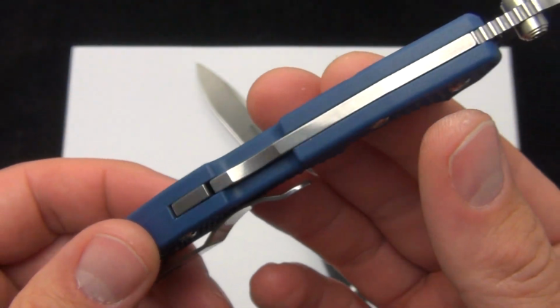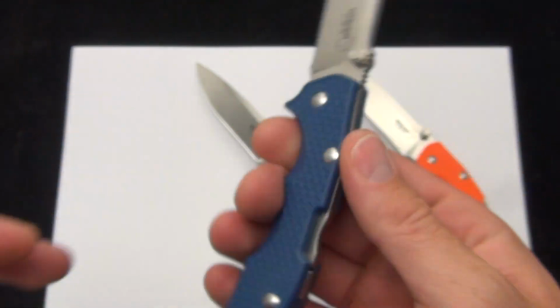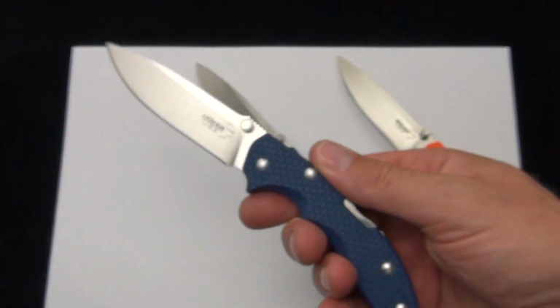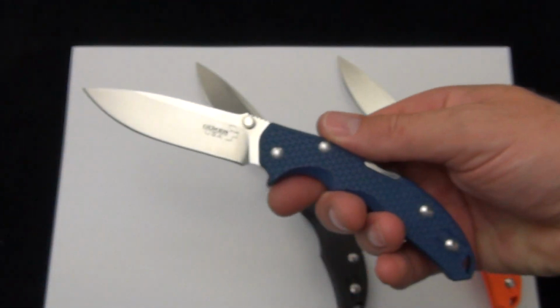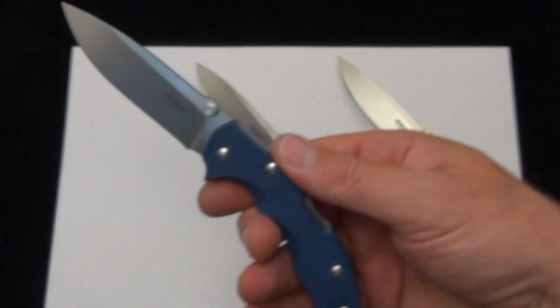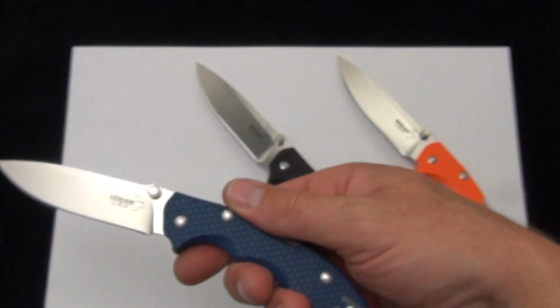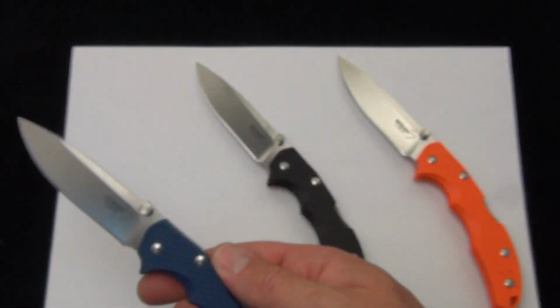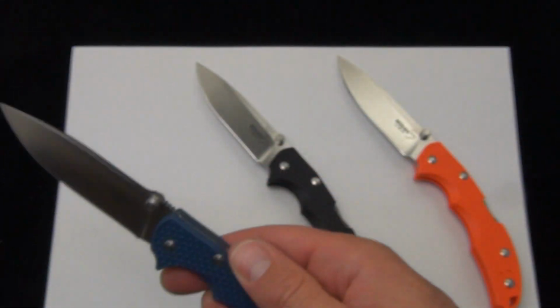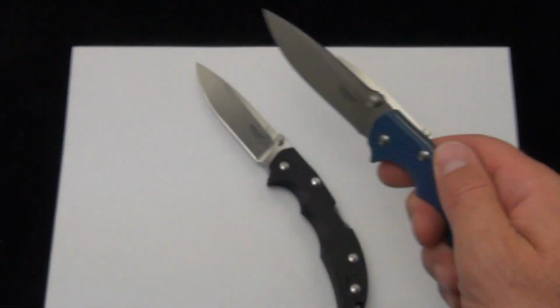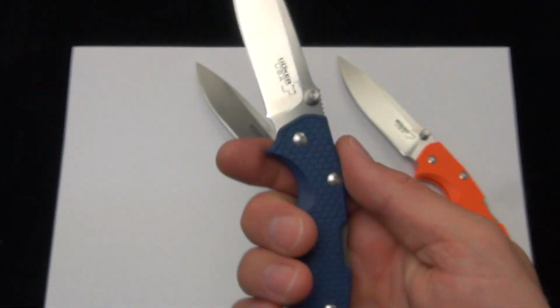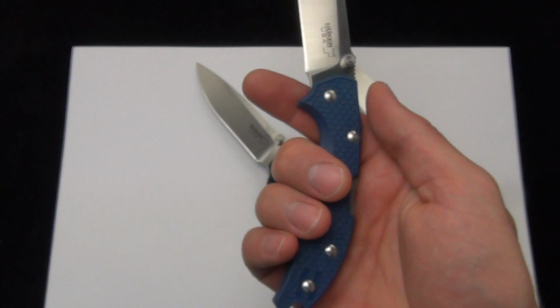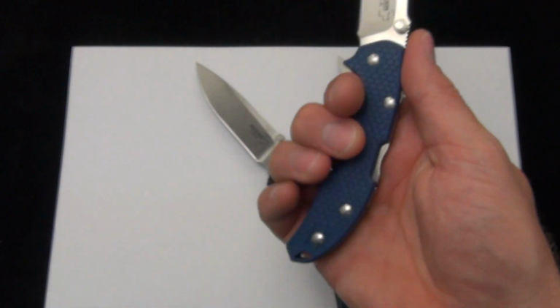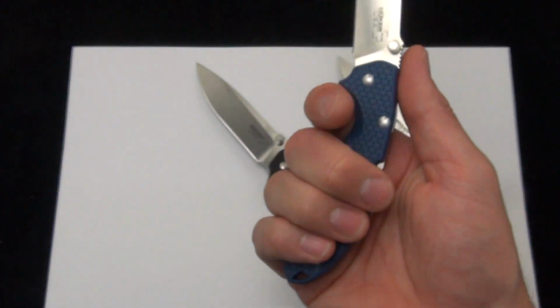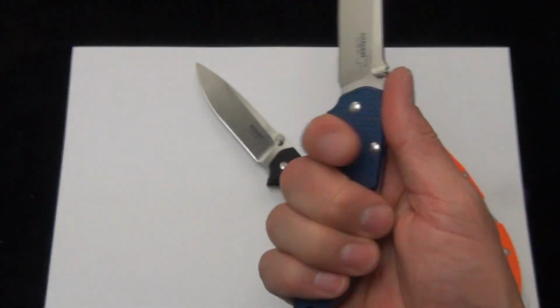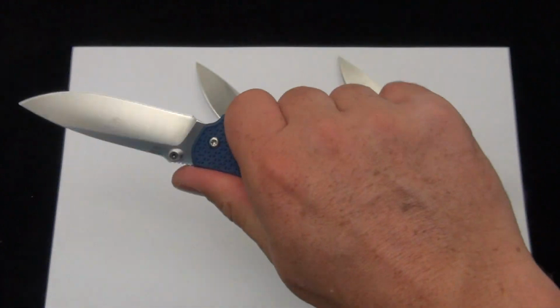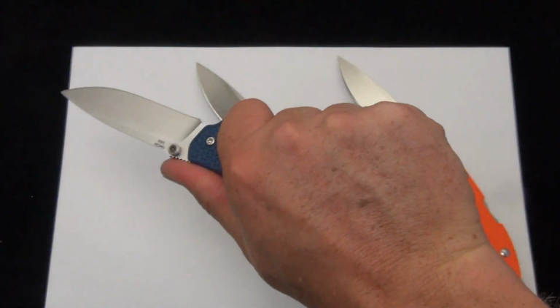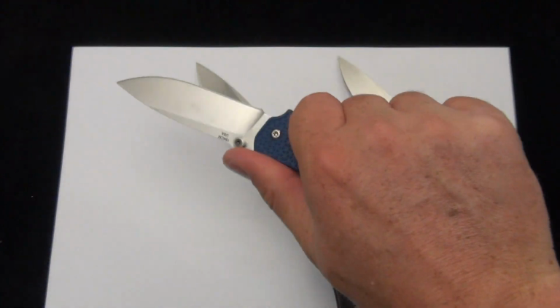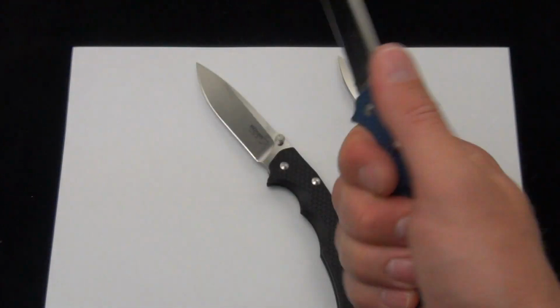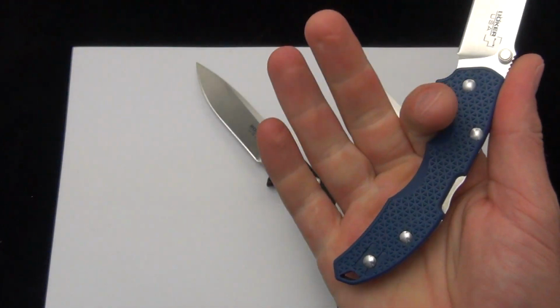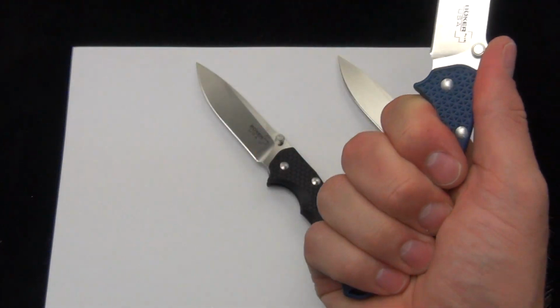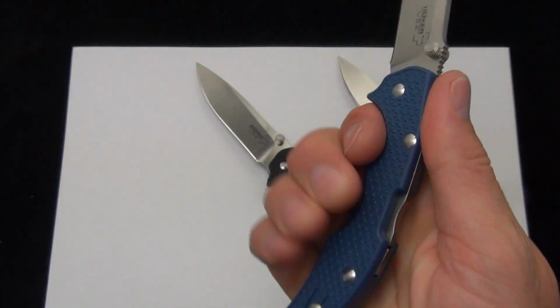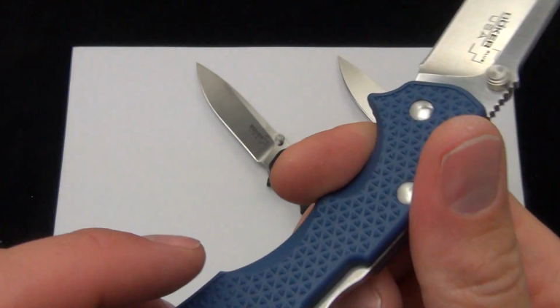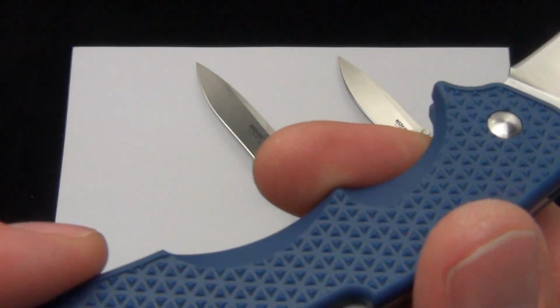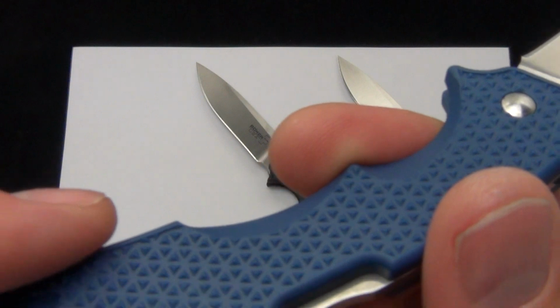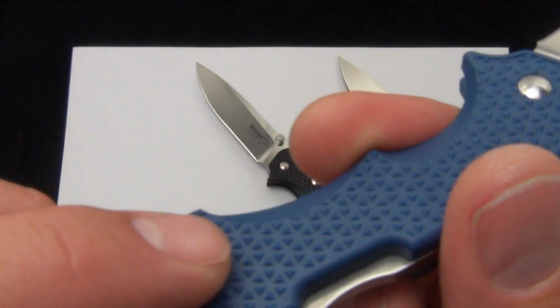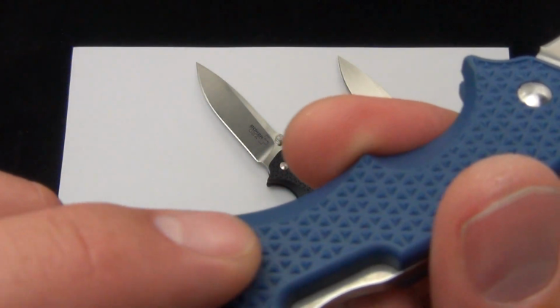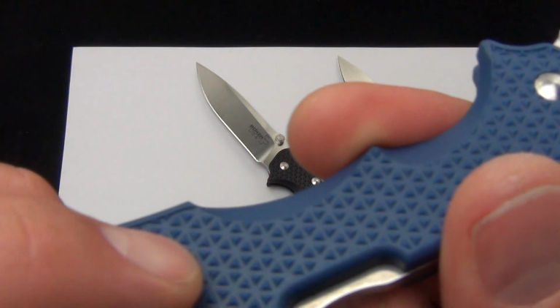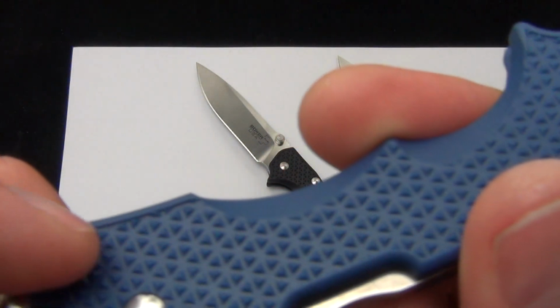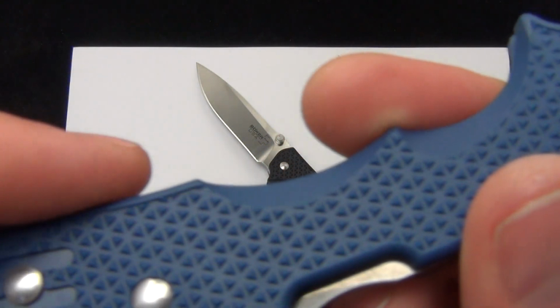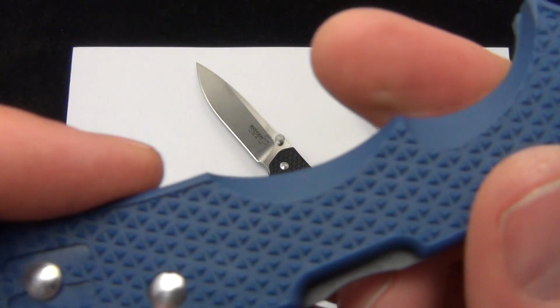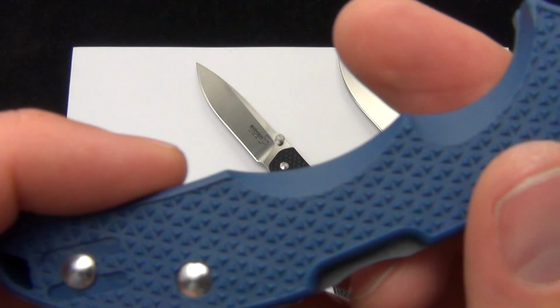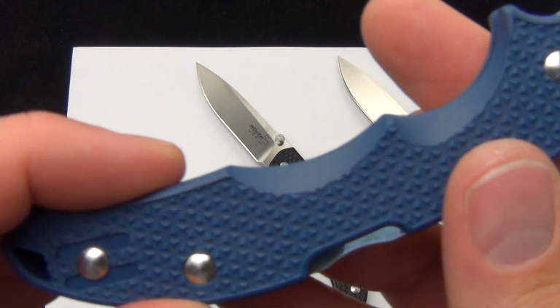They look very well put together. It comes in these three colors: blue, black, and orange. You can see the grip there — nice contoured handle with a little bit of traction on top, kind of a diamond pattern.